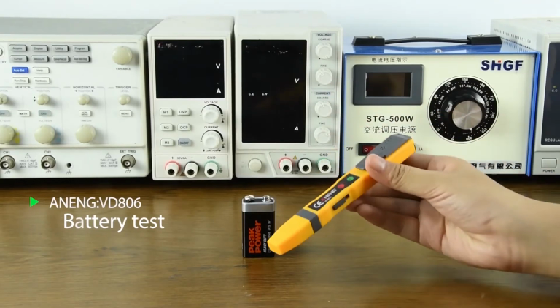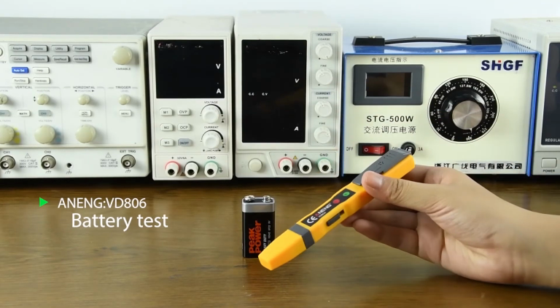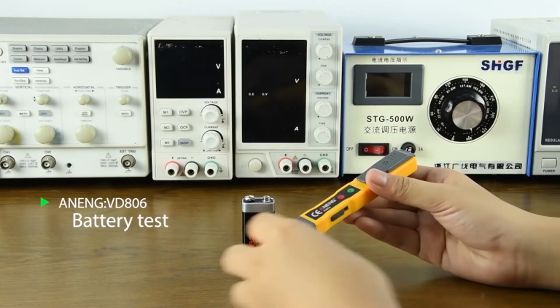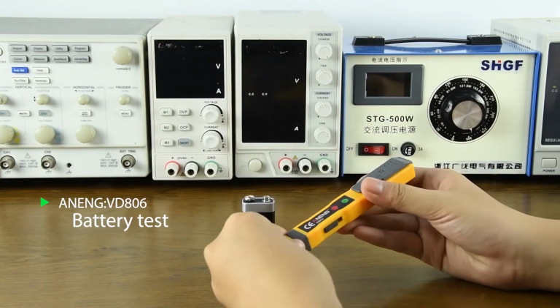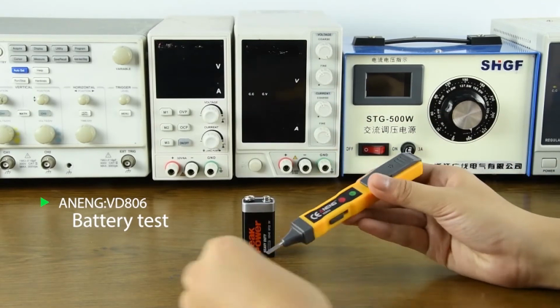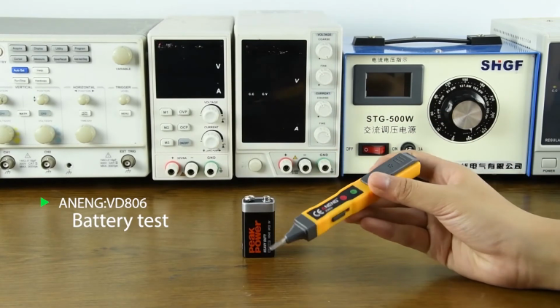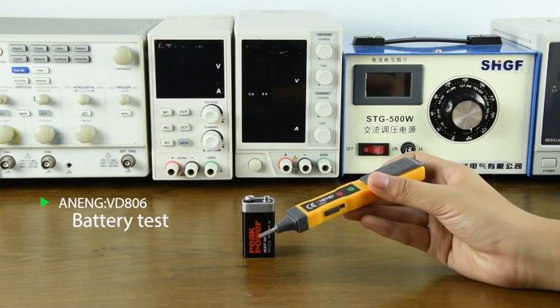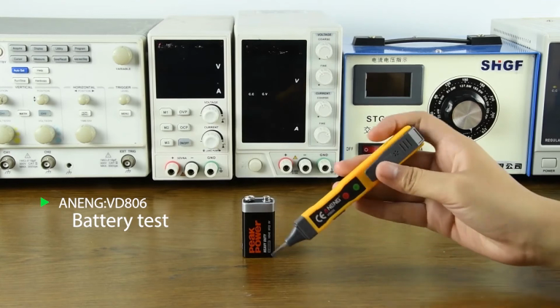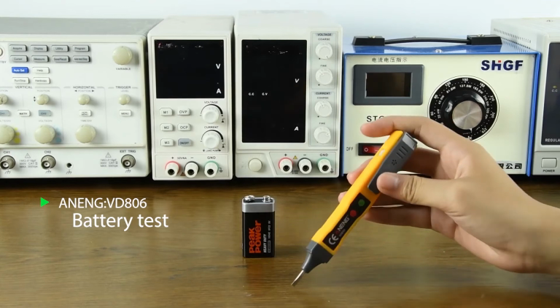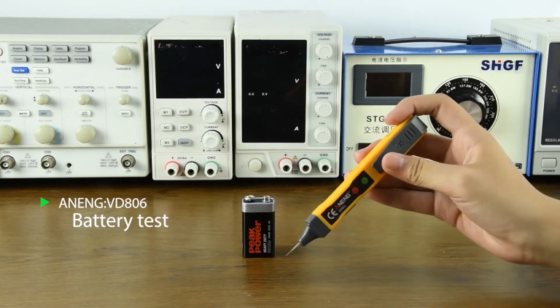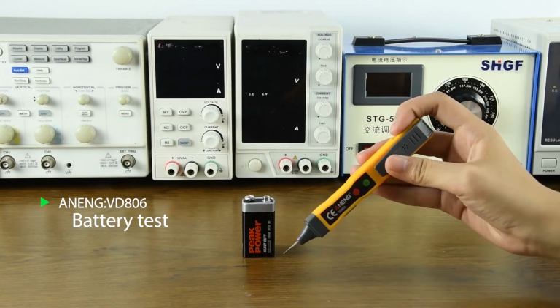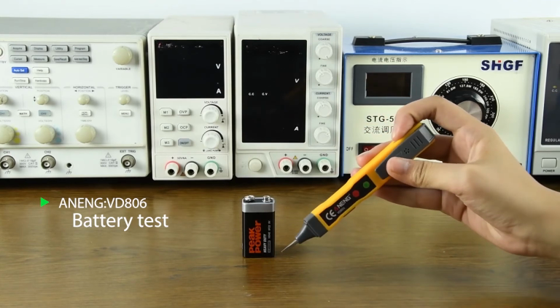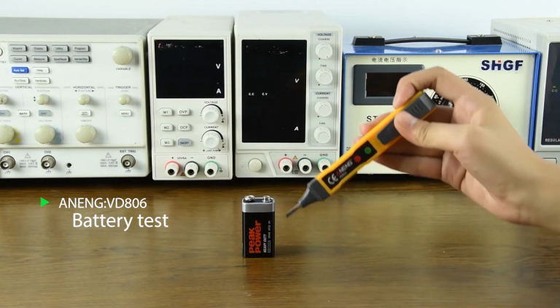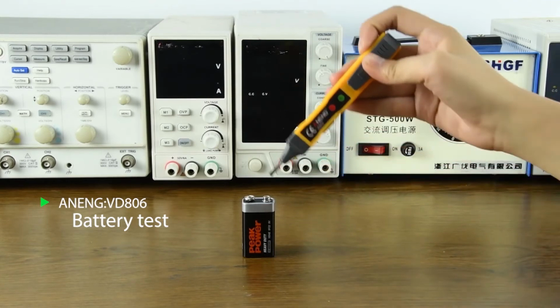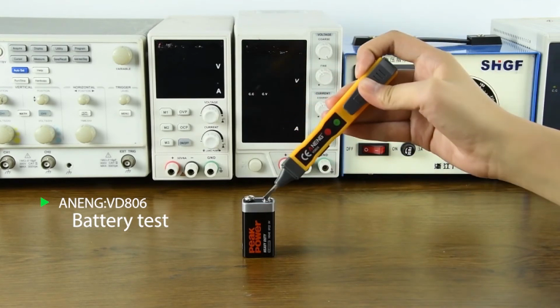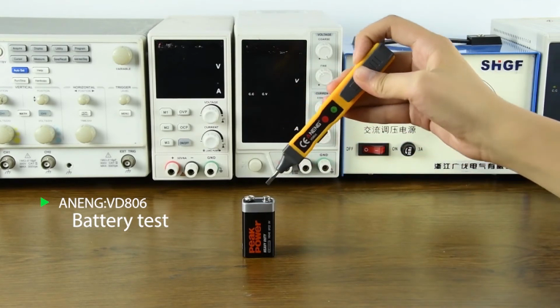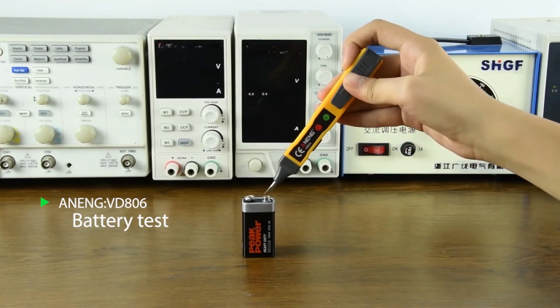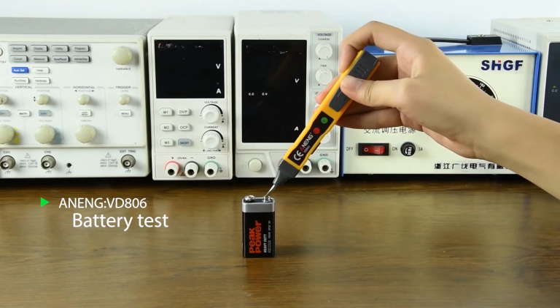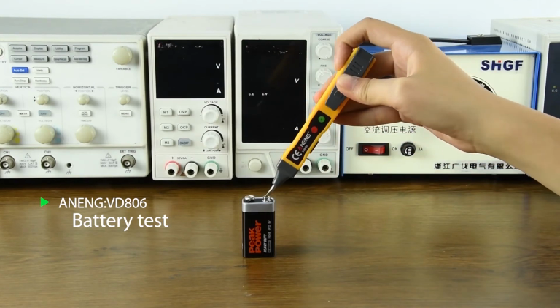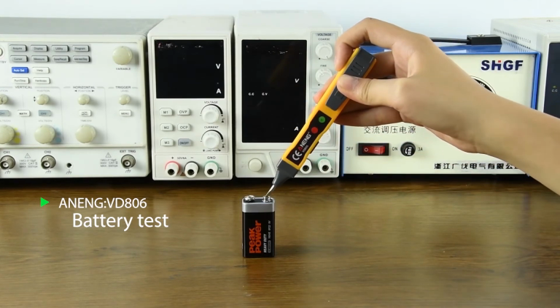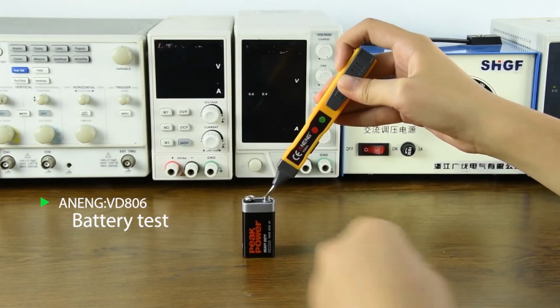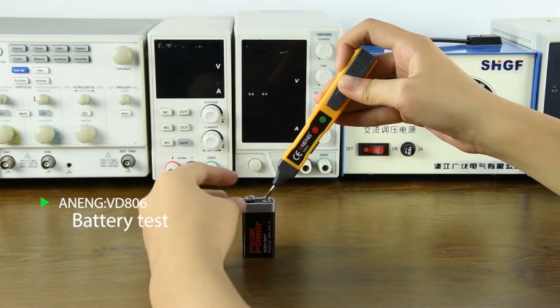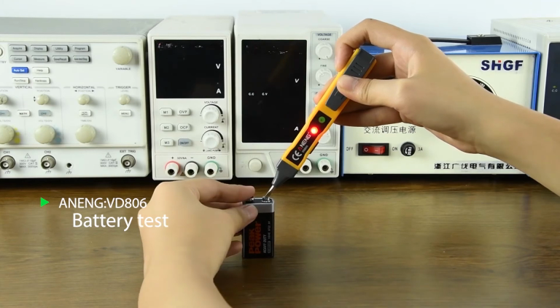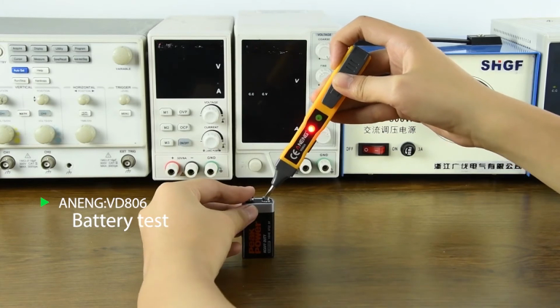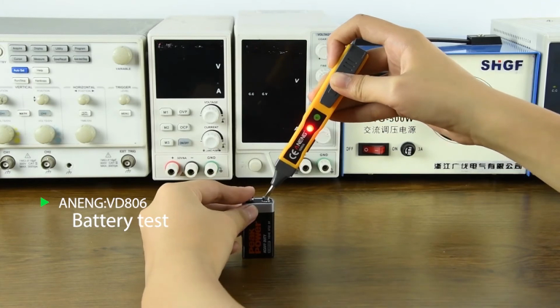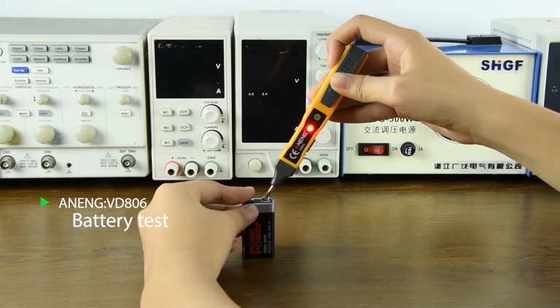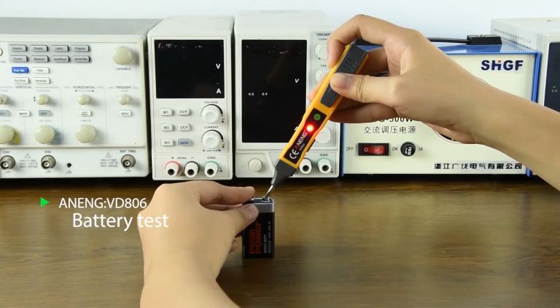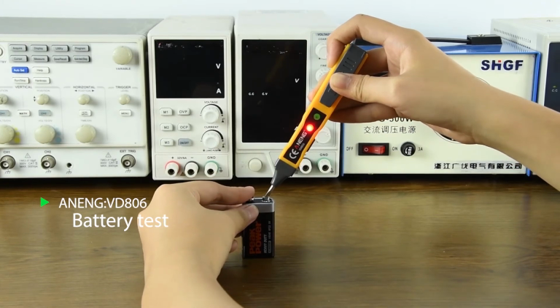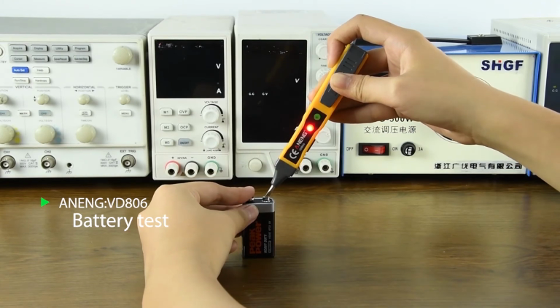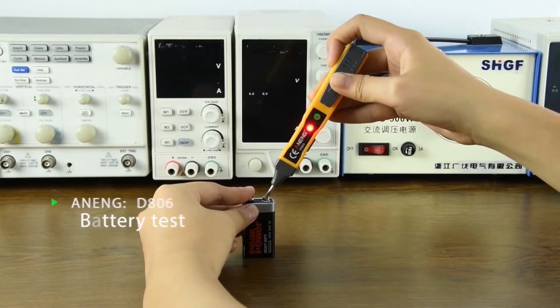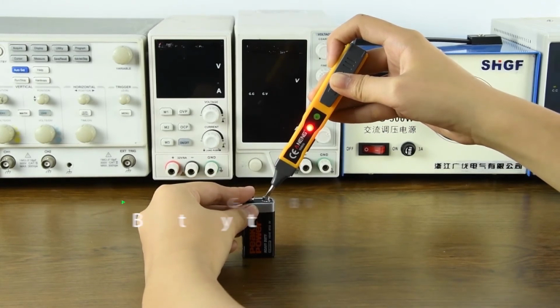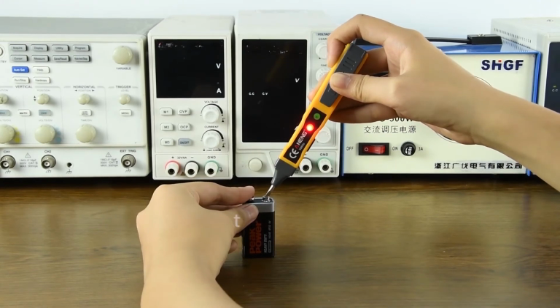Adjust to each gear and touch the pole. Put the pen on the positive pole of the battery and put the hand on the negative pole. The light is on, indicating there is electricity.